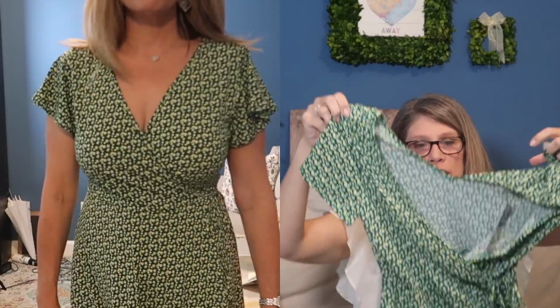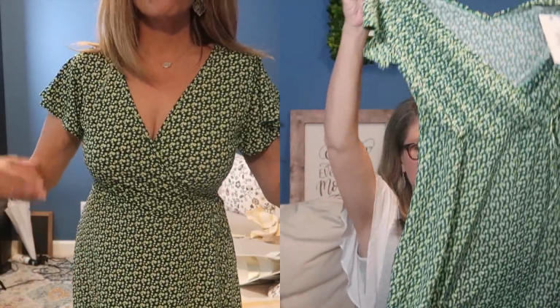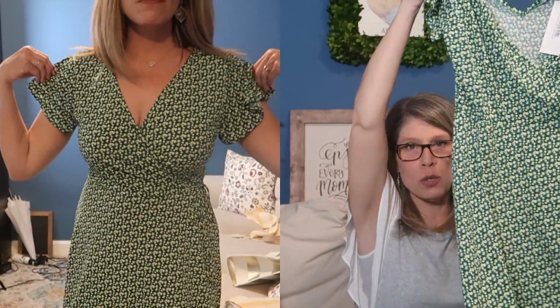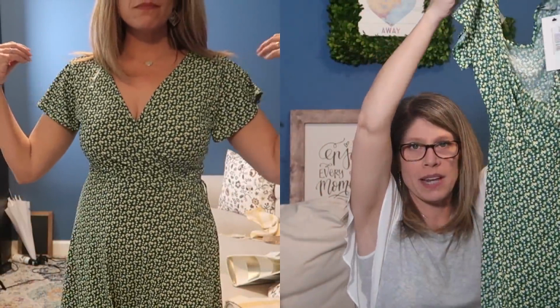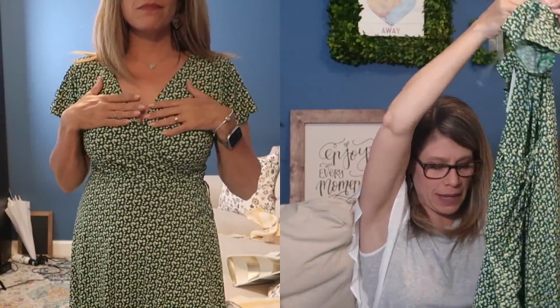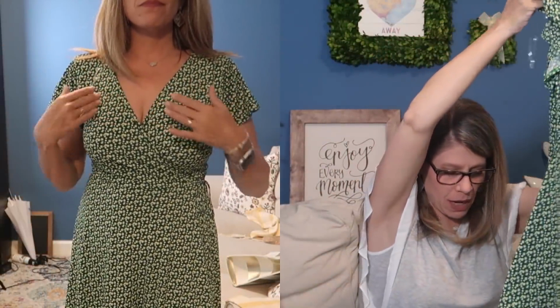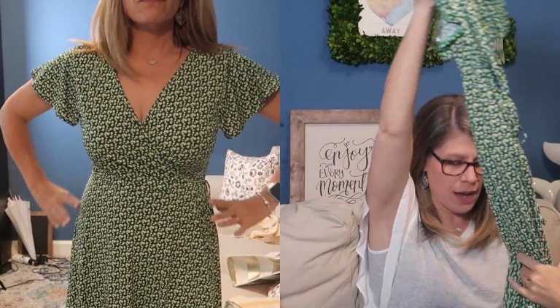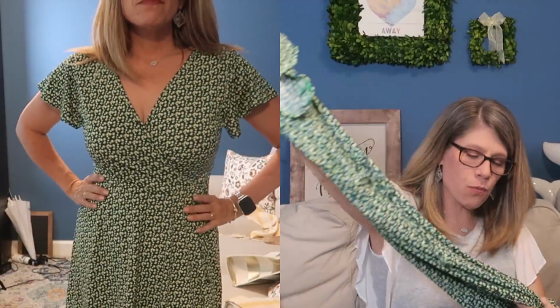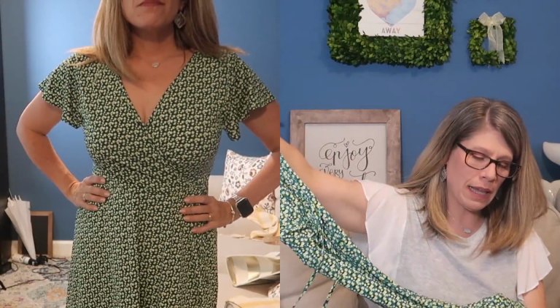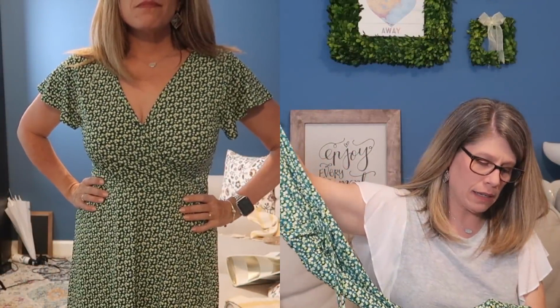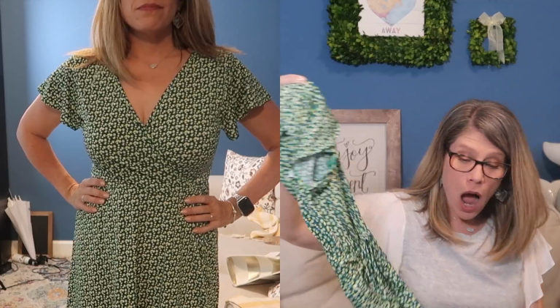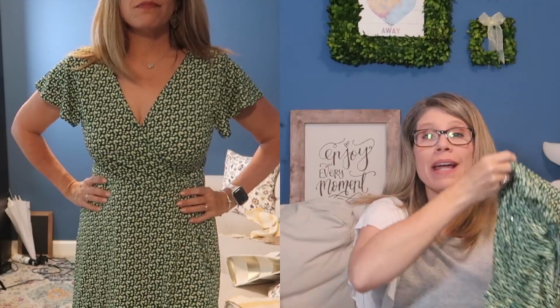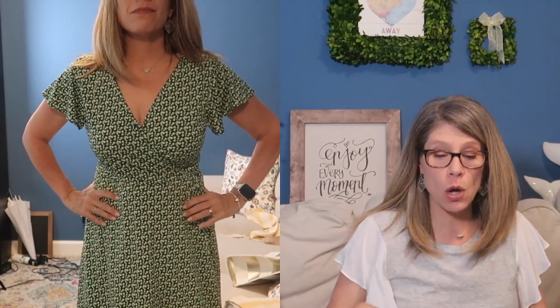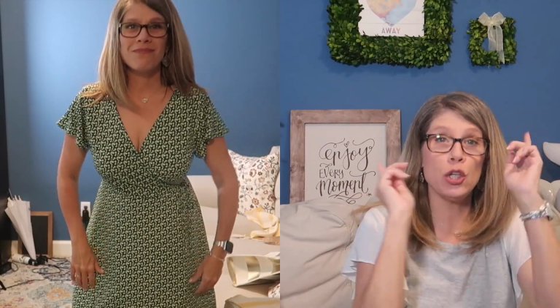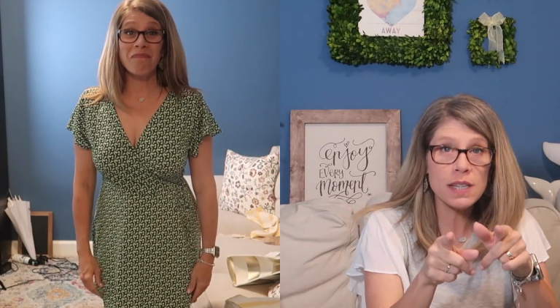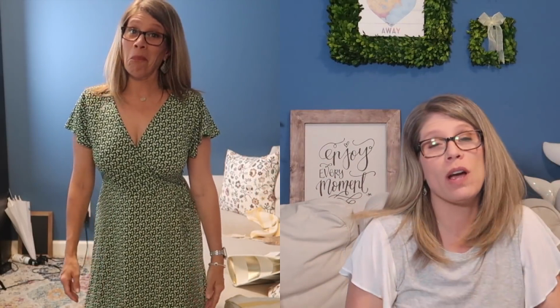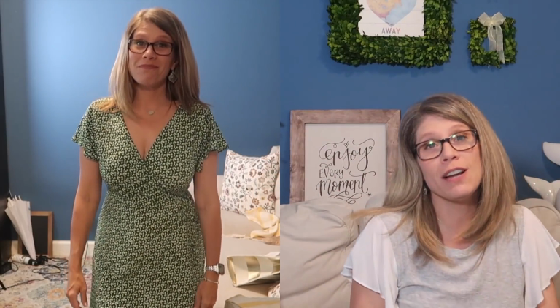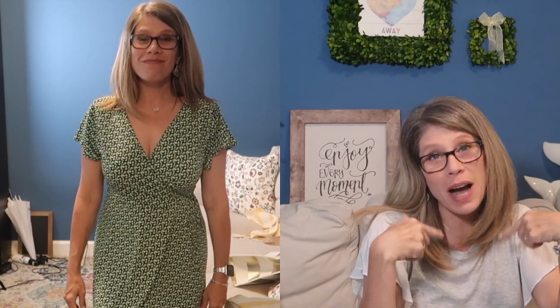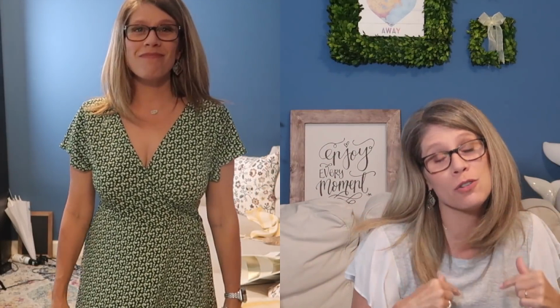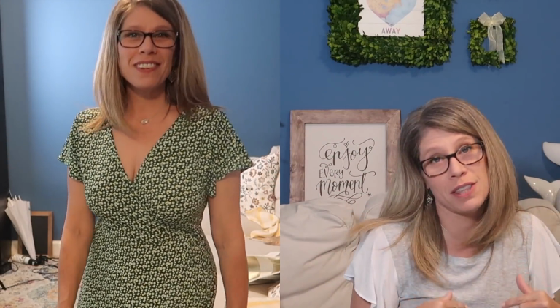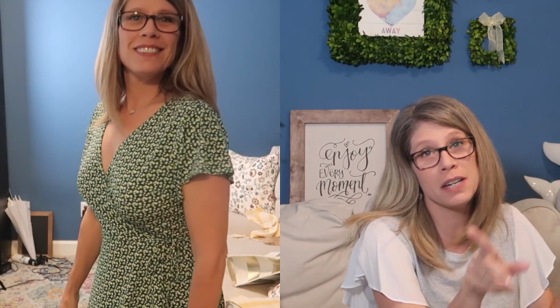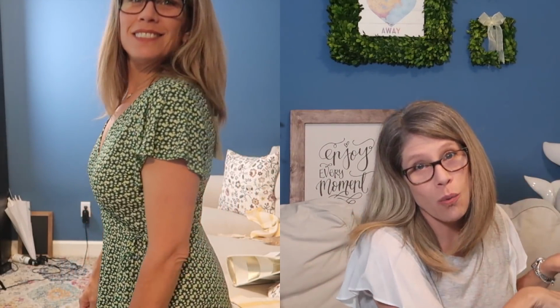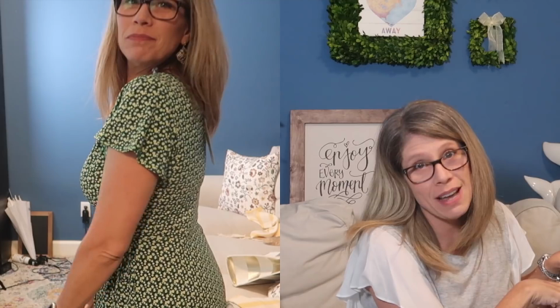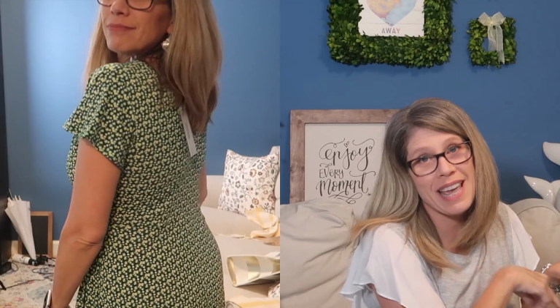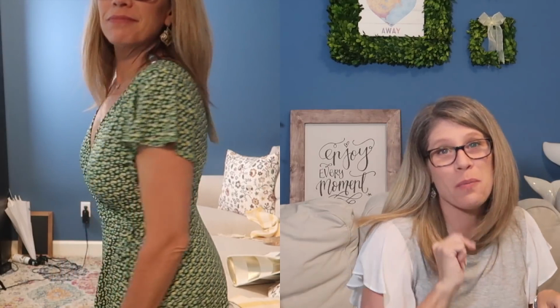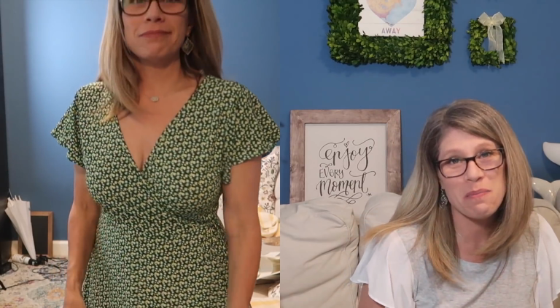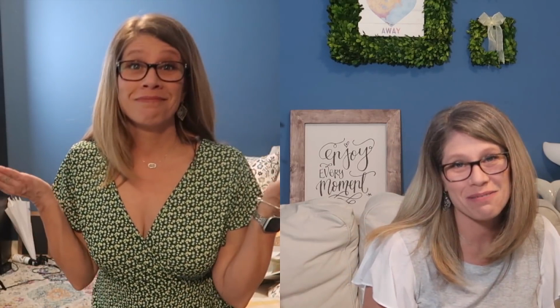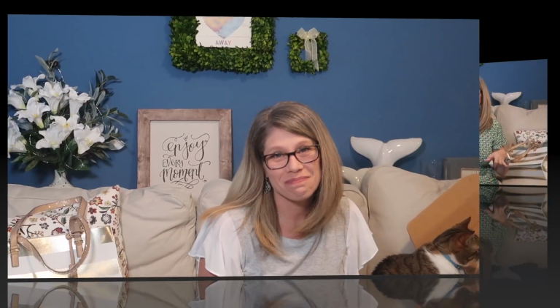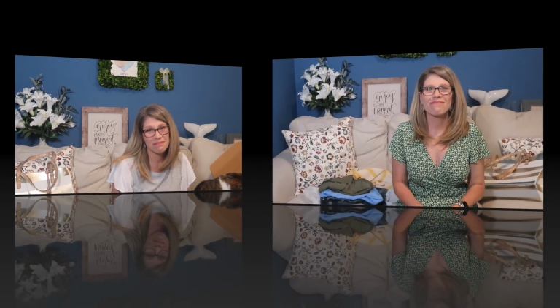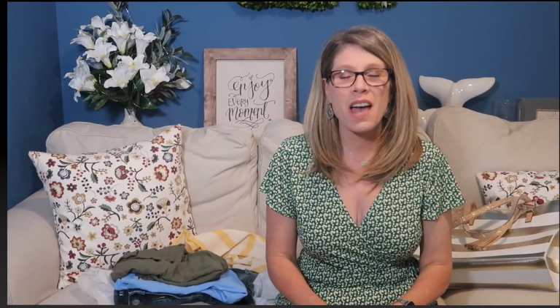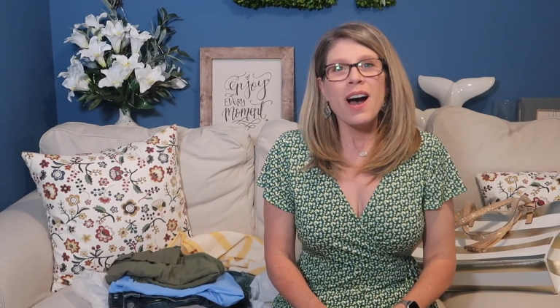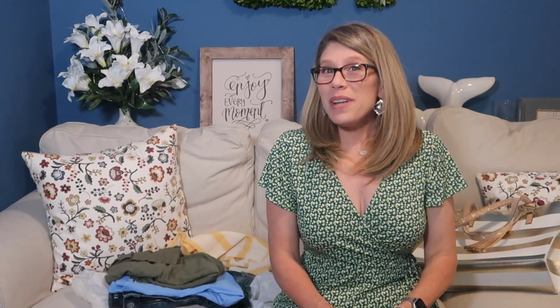I'm super excited about that one. Okay, I really like this overall. Now I'm going to try everything on, and I'll be right back.